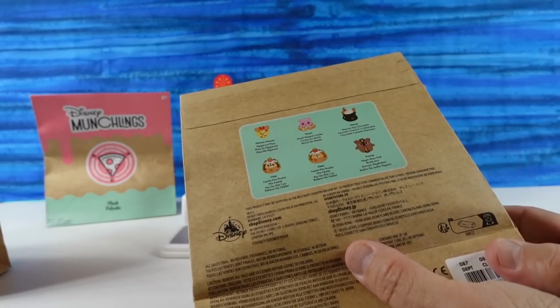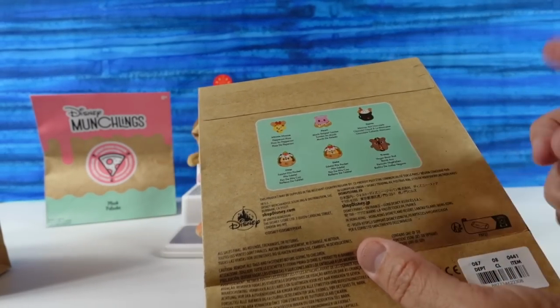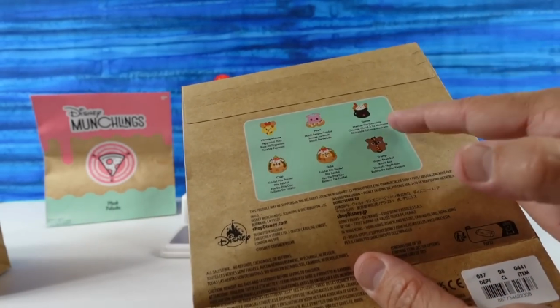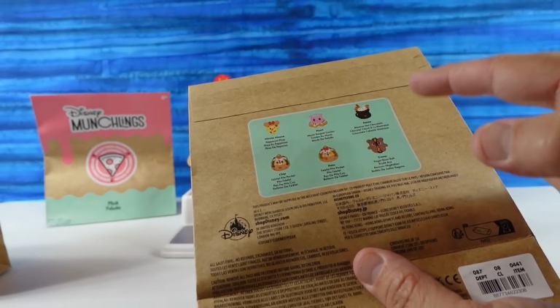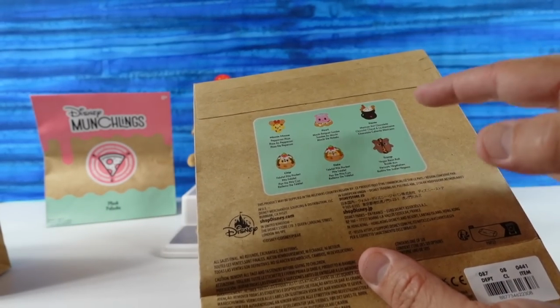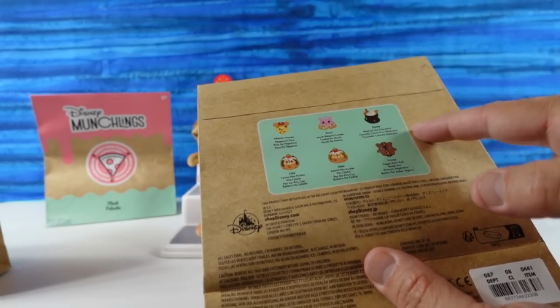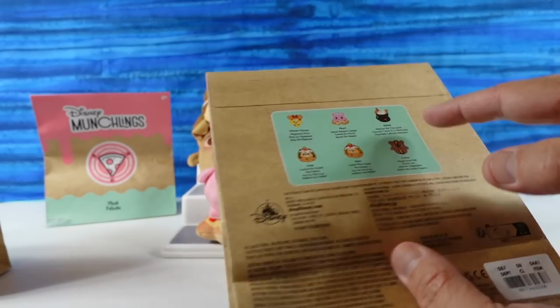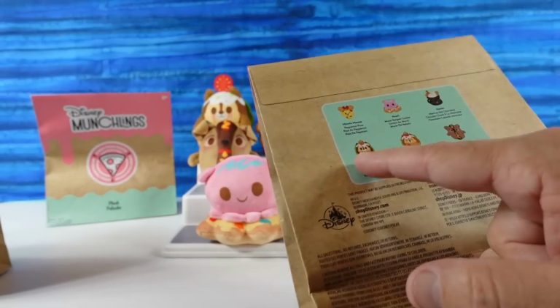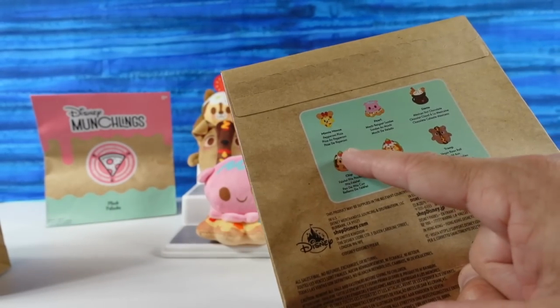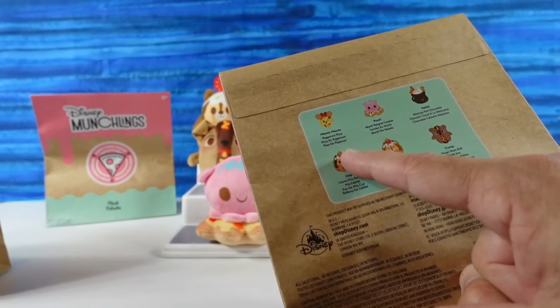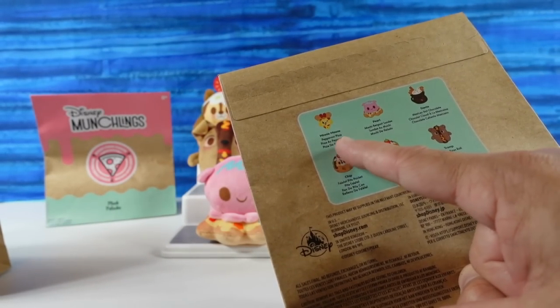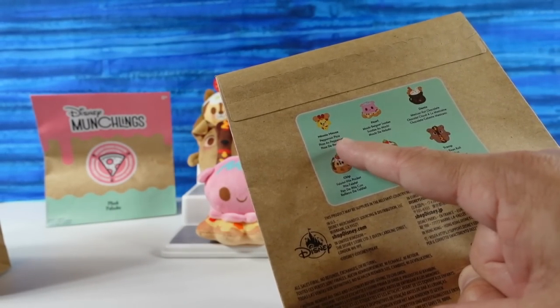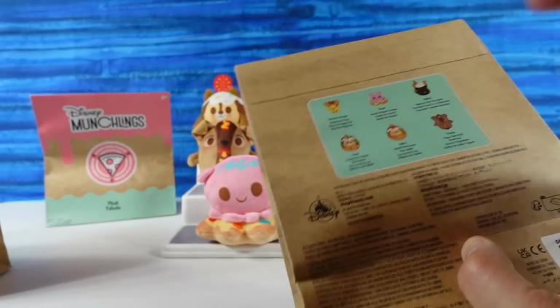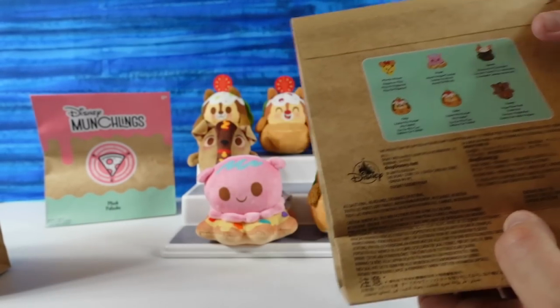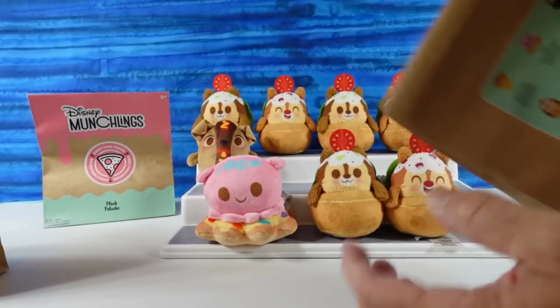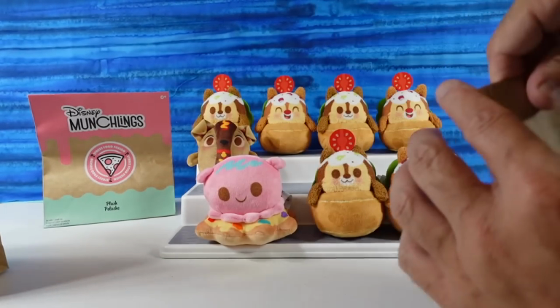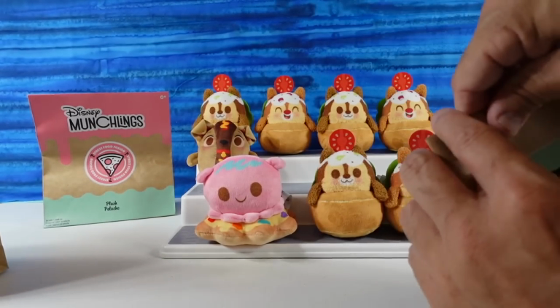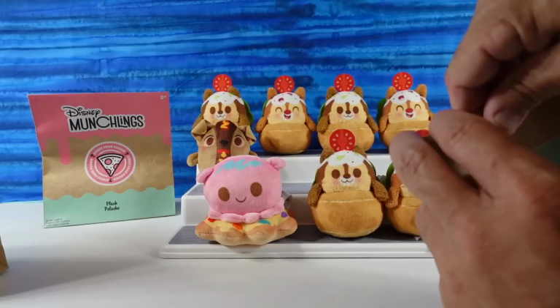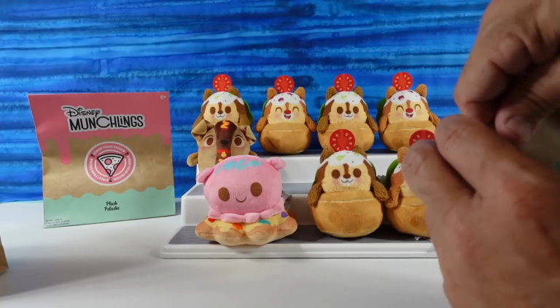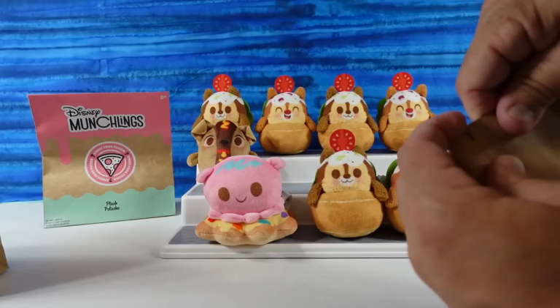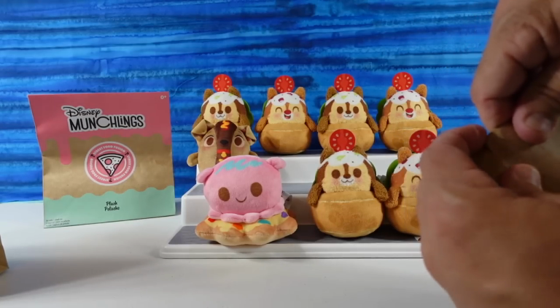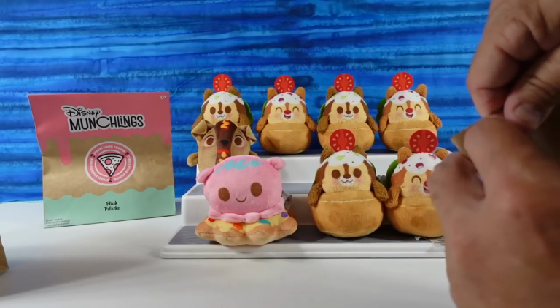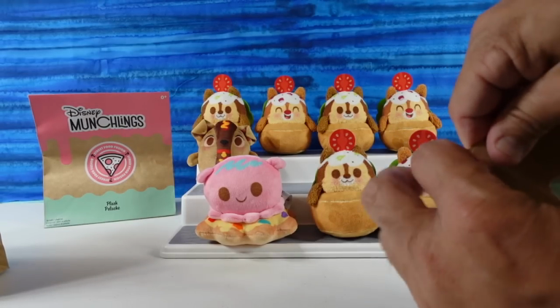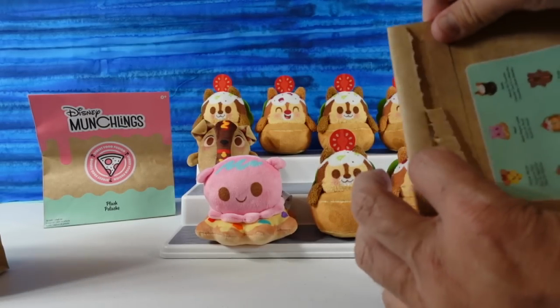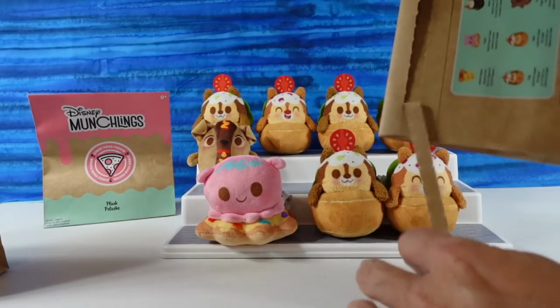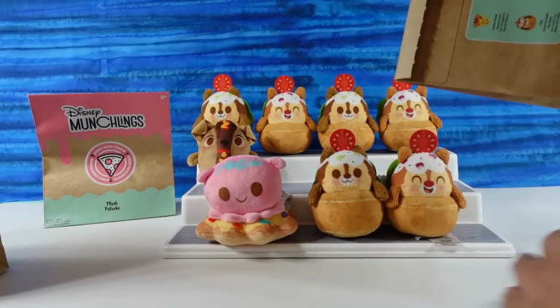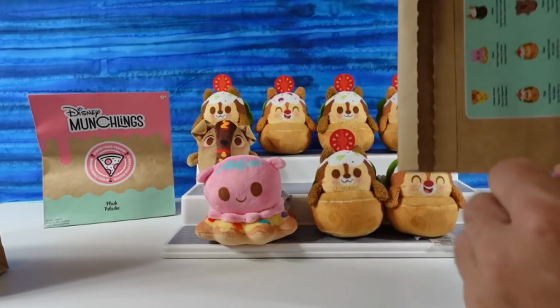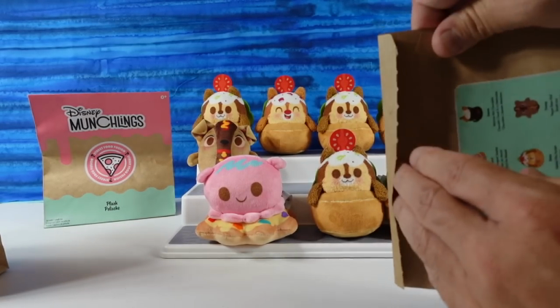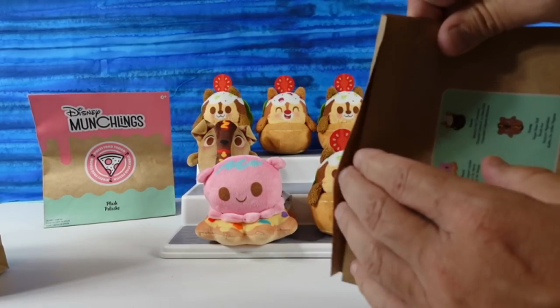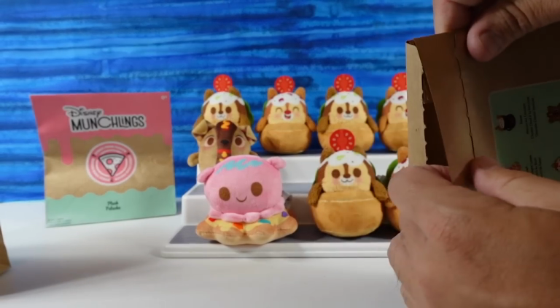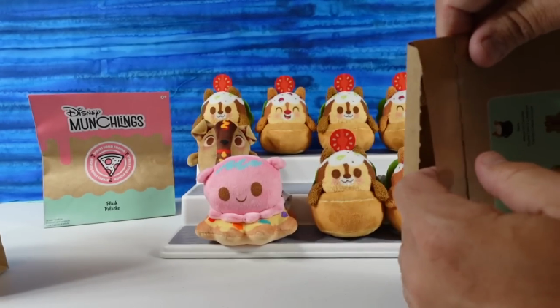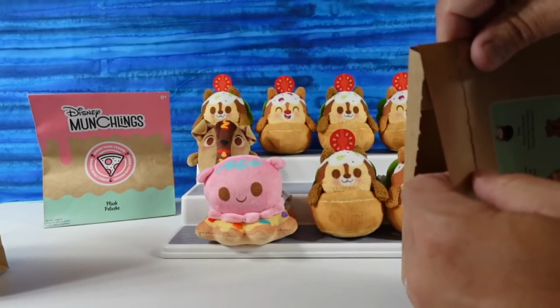So we still need Dante, the Mexican hot chocolate. And how did I forget Minnie Mouse pizza? That's what I was hoping to get. And then we need the chase one as well — the chase one, which I think is Simba.